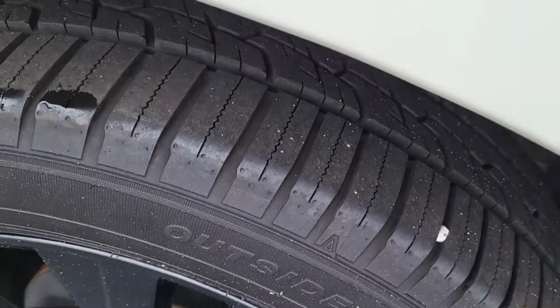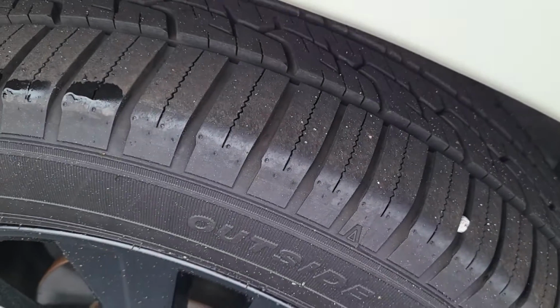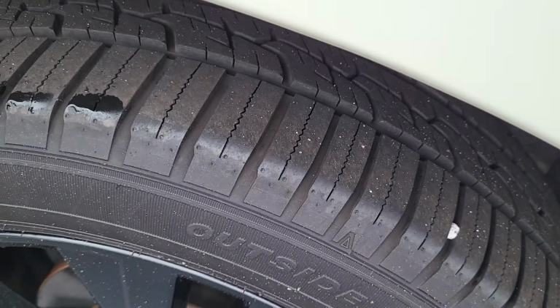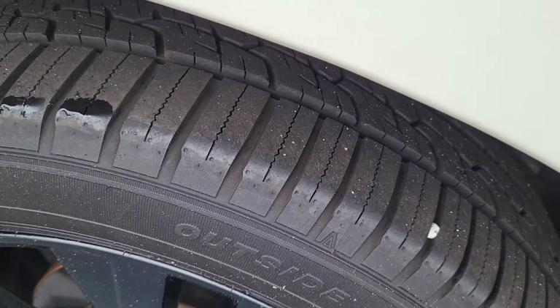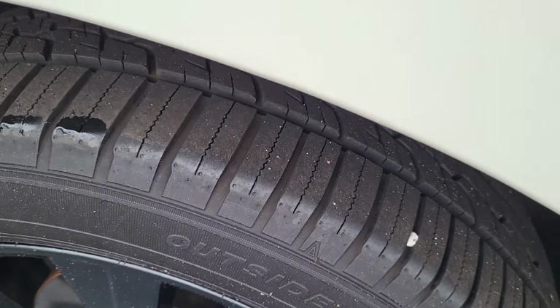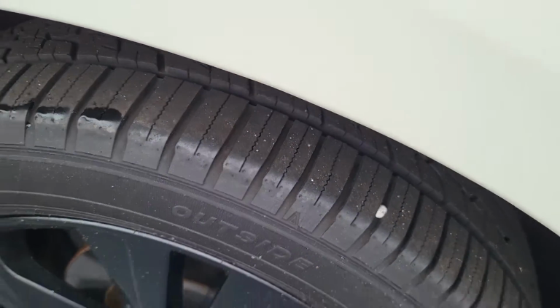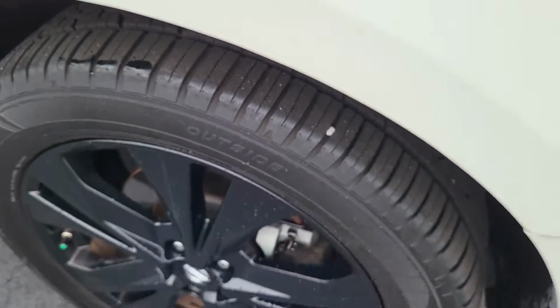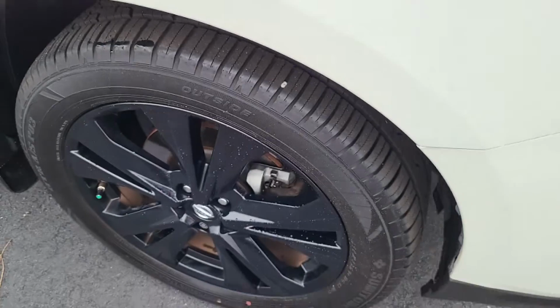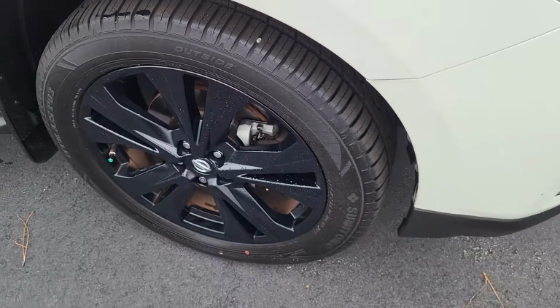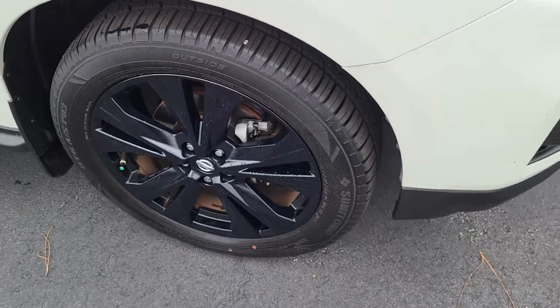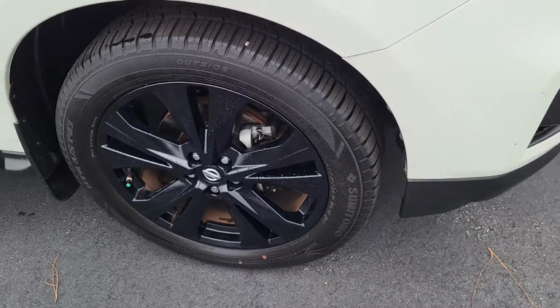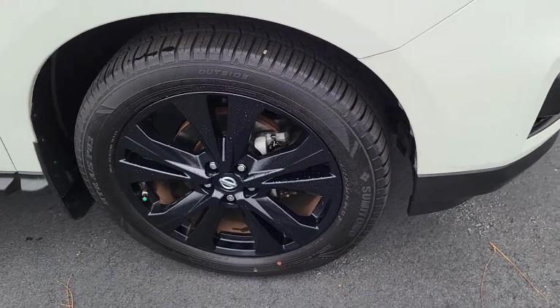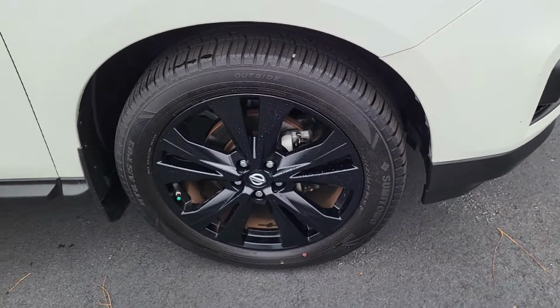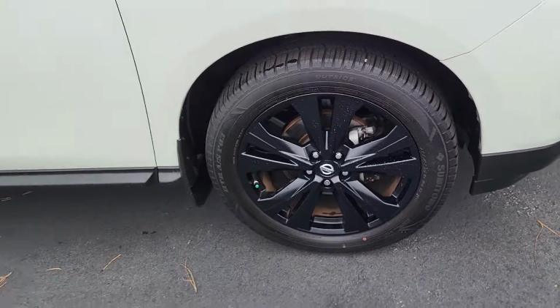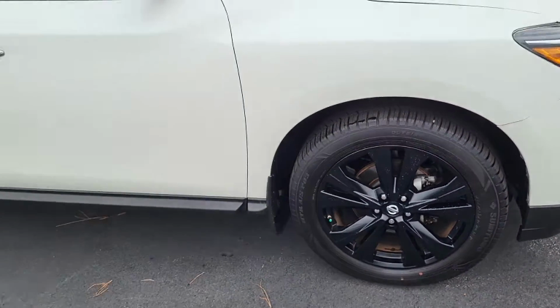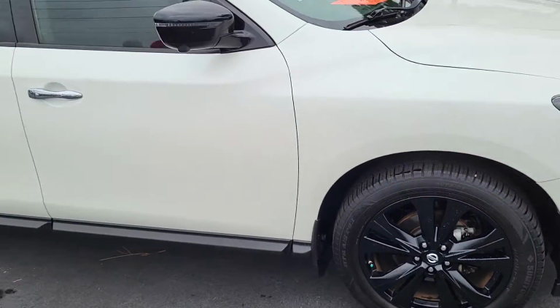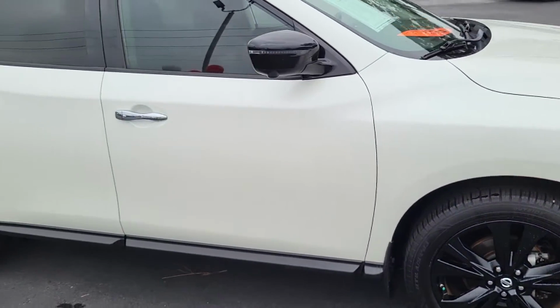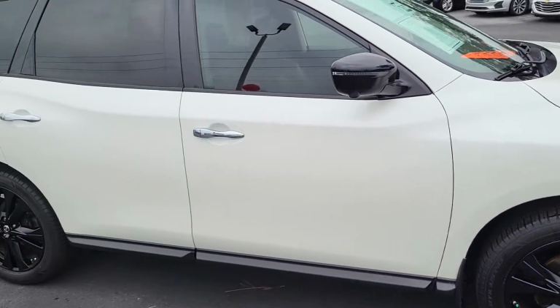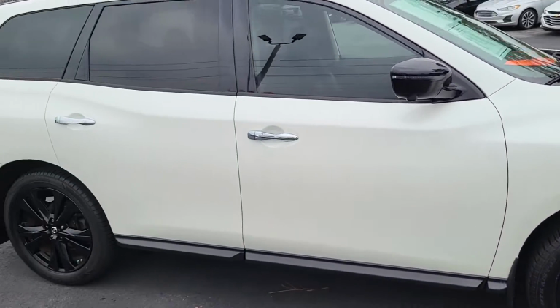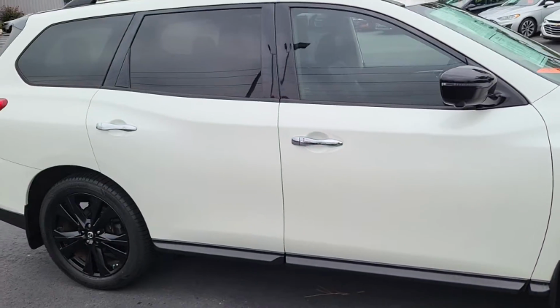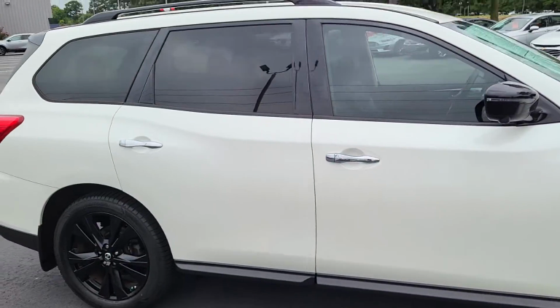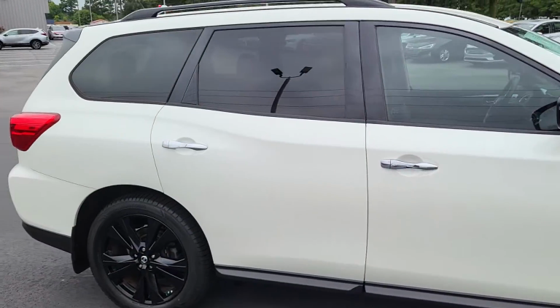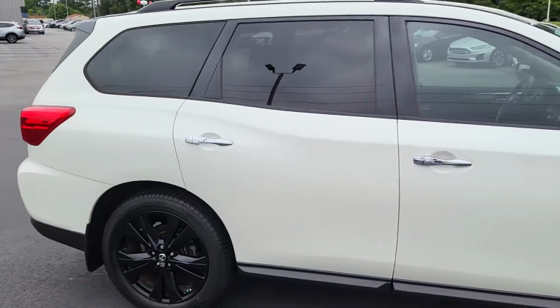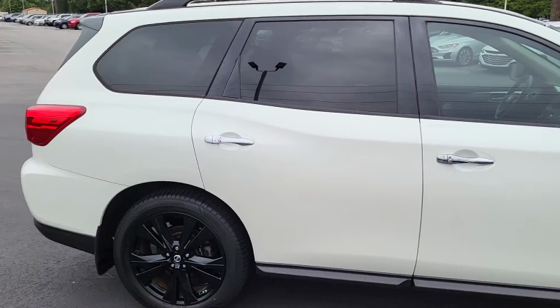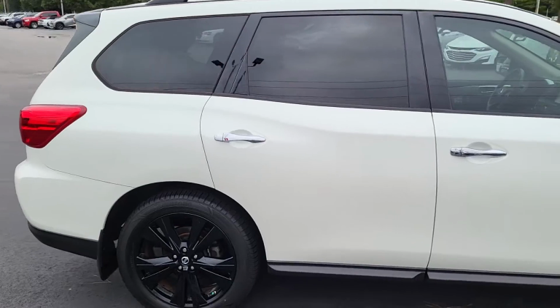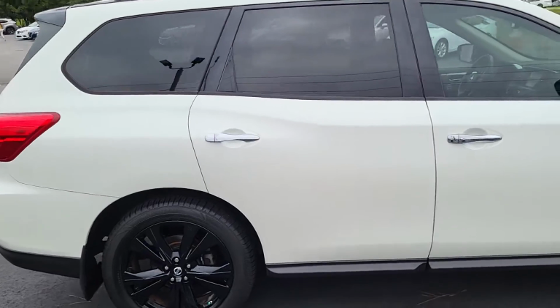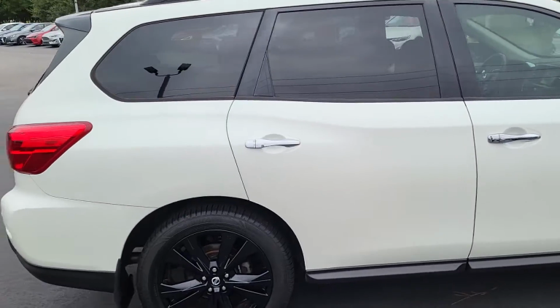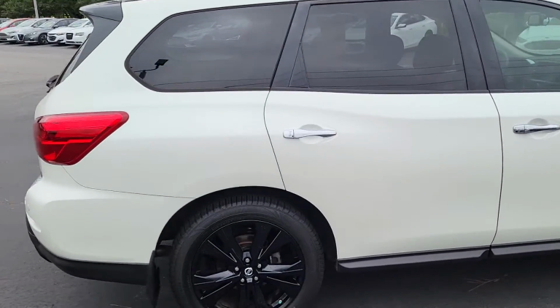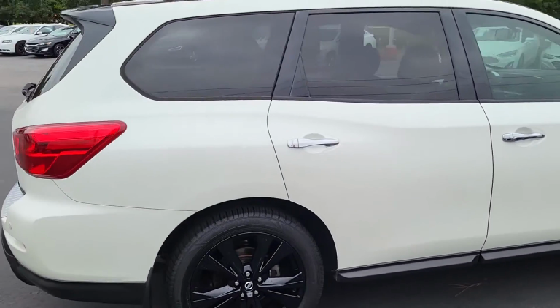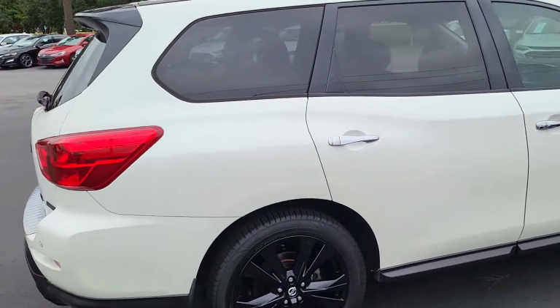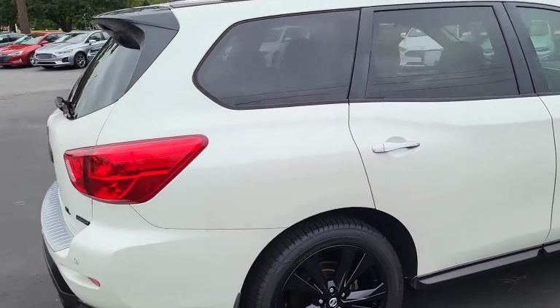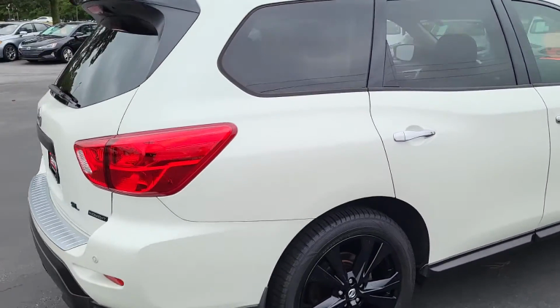There's very good tread on these tires, mounted on black rims. It's a snow-white exterior, four-door Pathfinder right here.